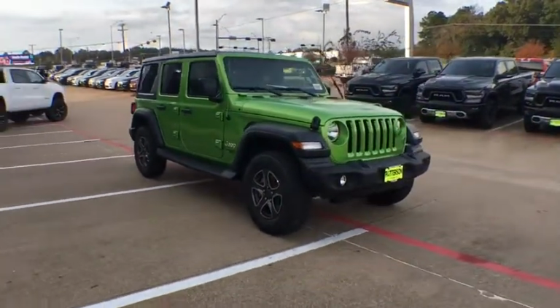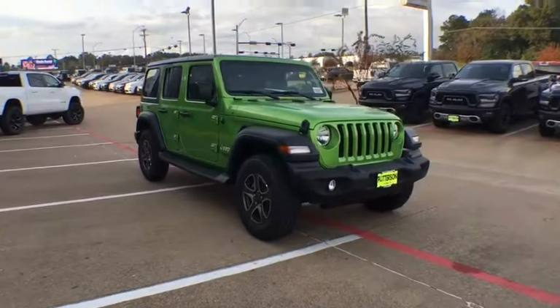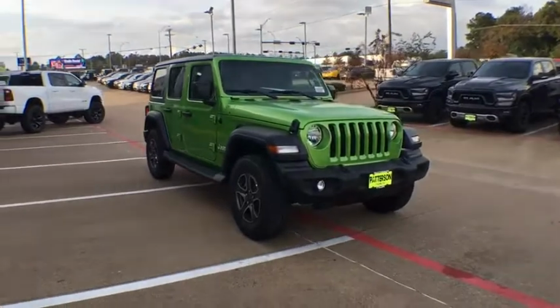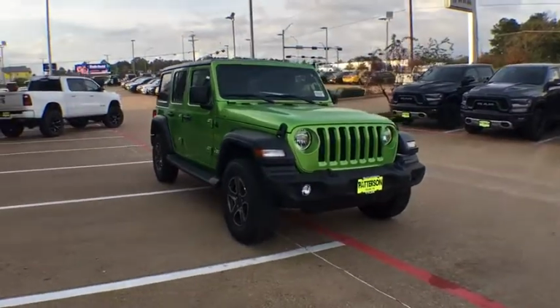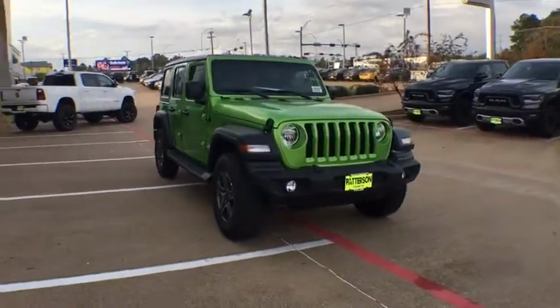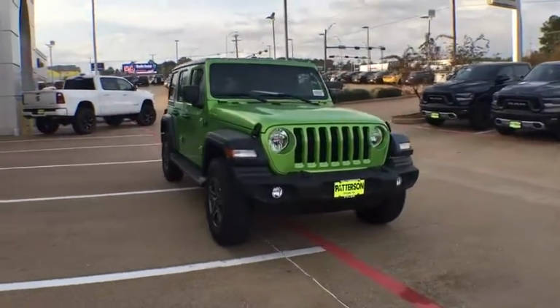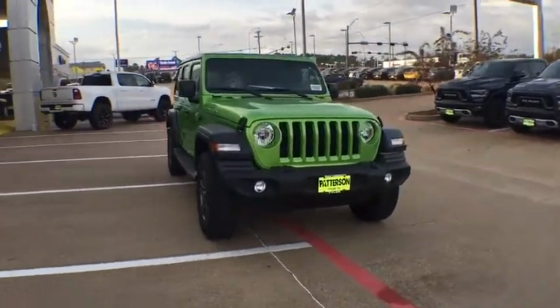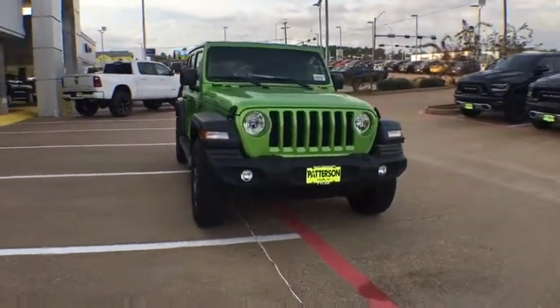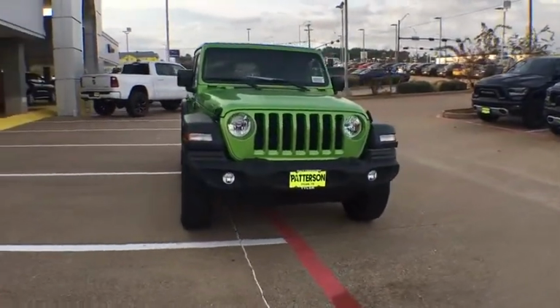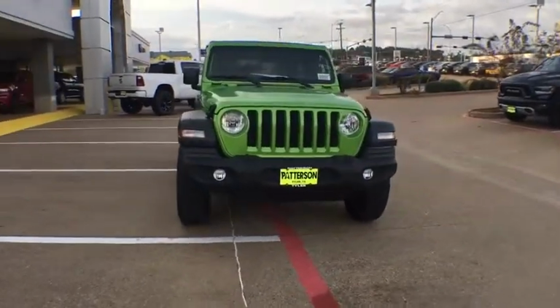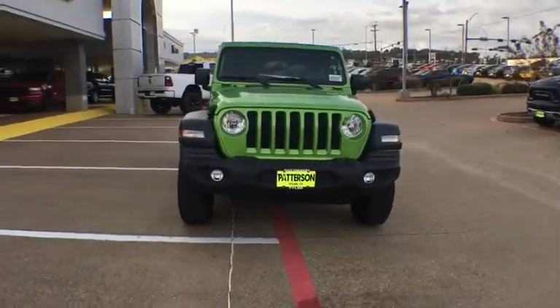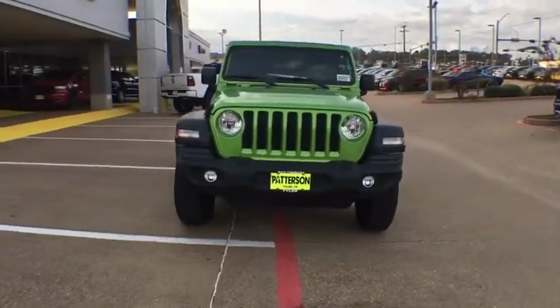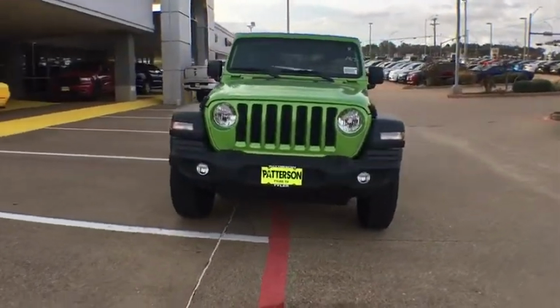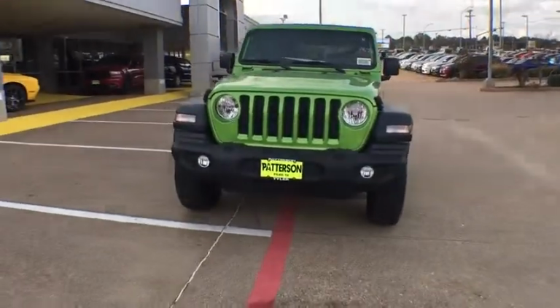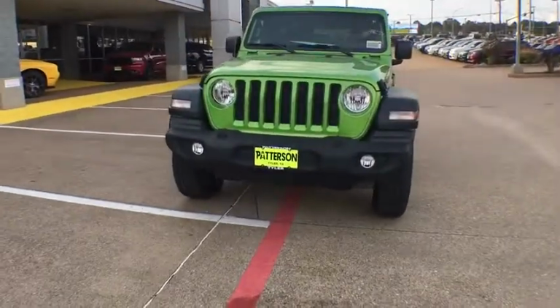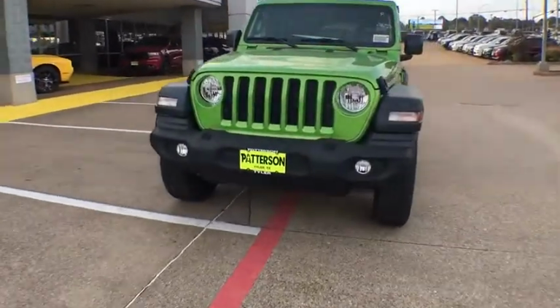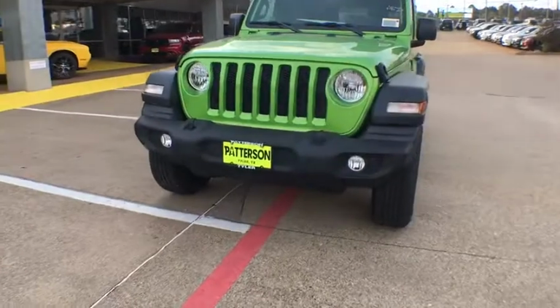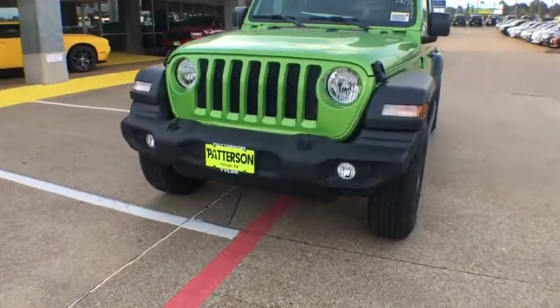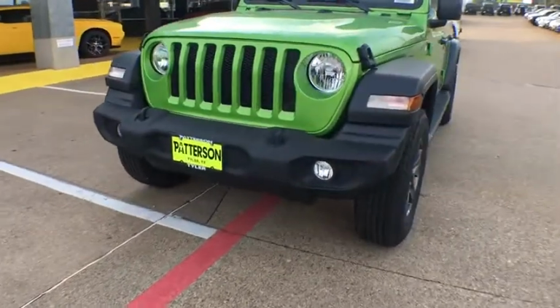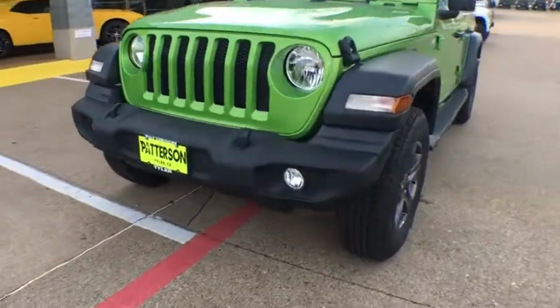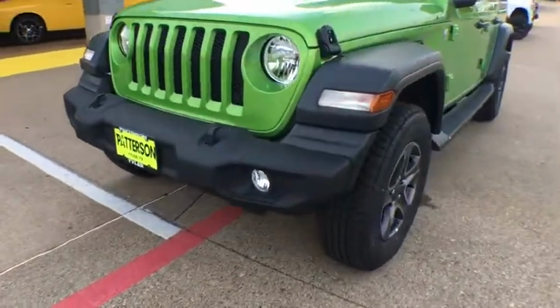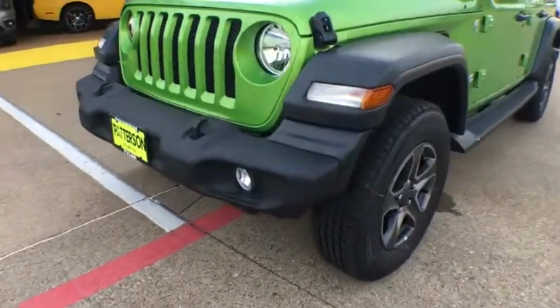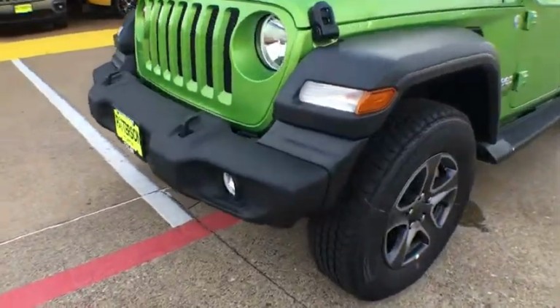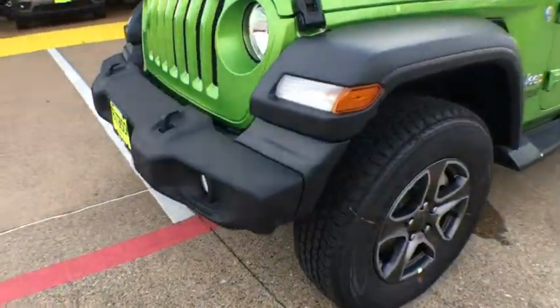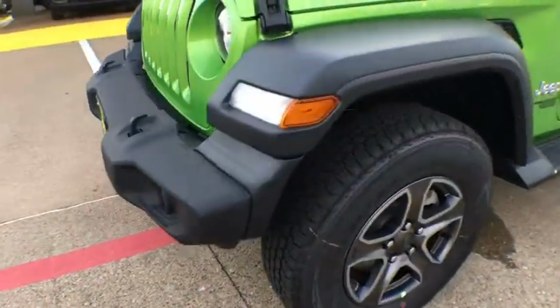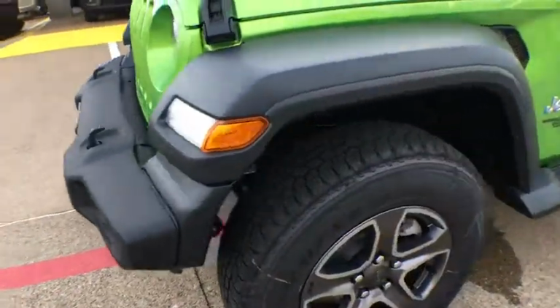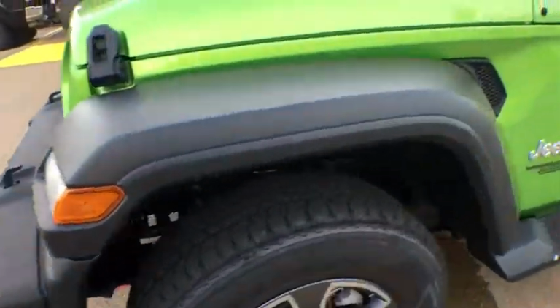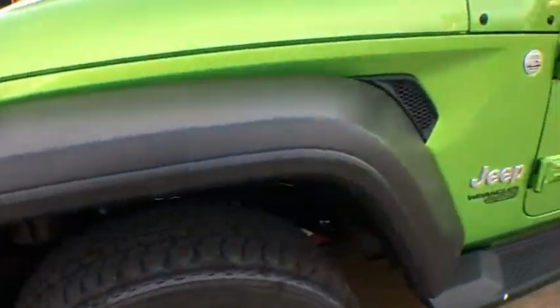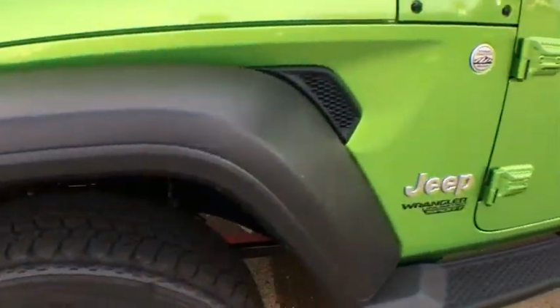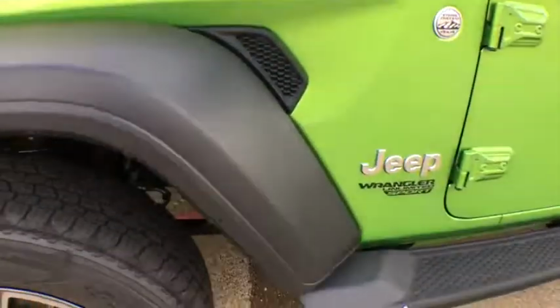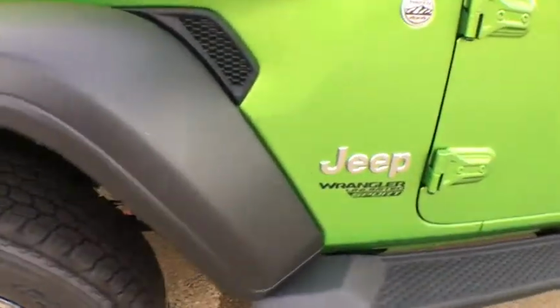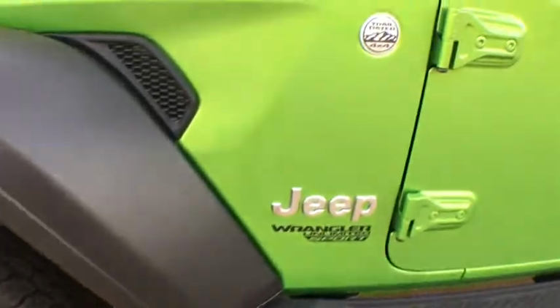Cruise control, front floor mats, four-wheel disc brakes, keyless start, AM-FM stereo radio, rear defrost, auto-off headlights, MP3 player, child safety locks.